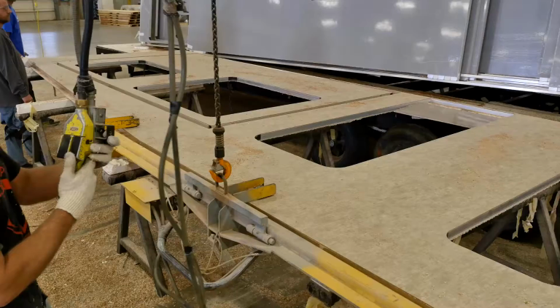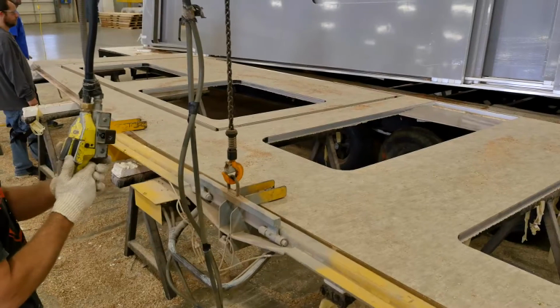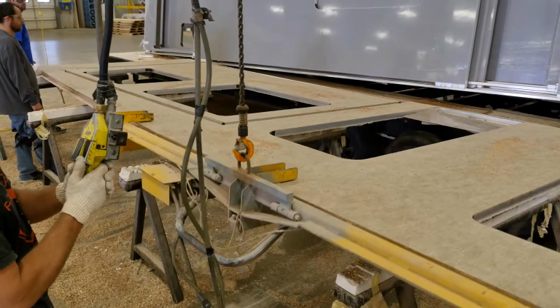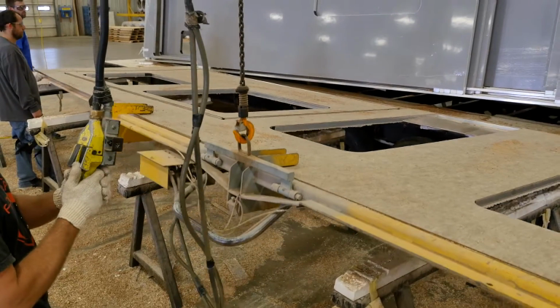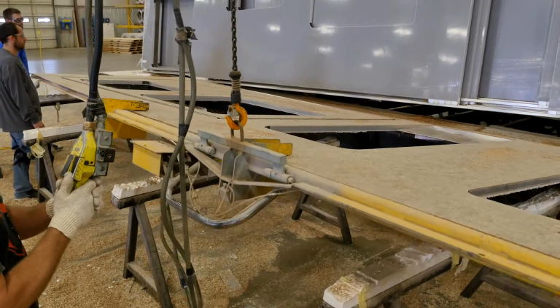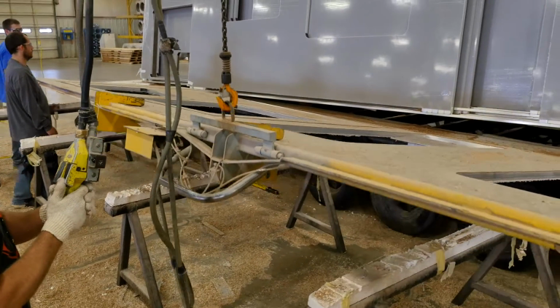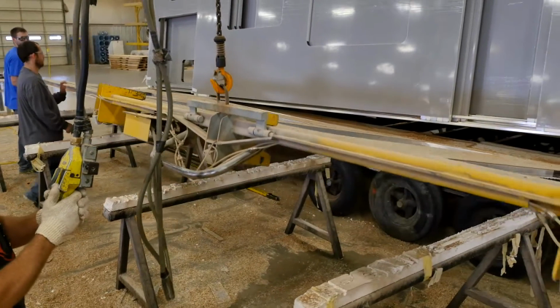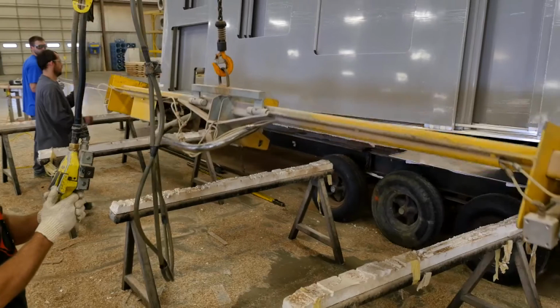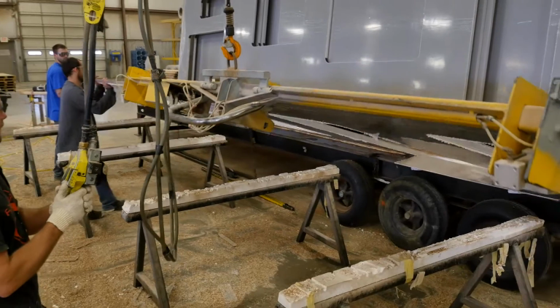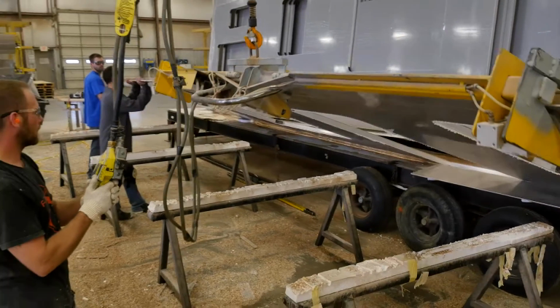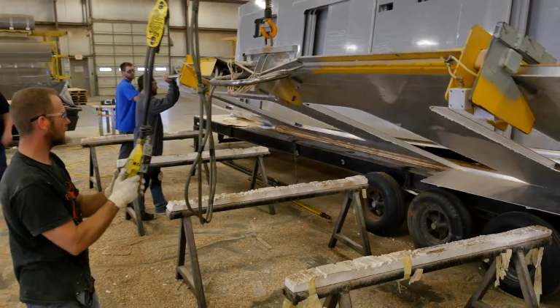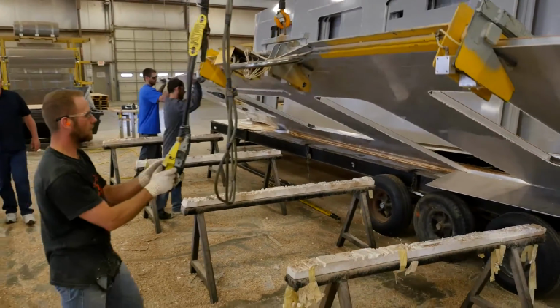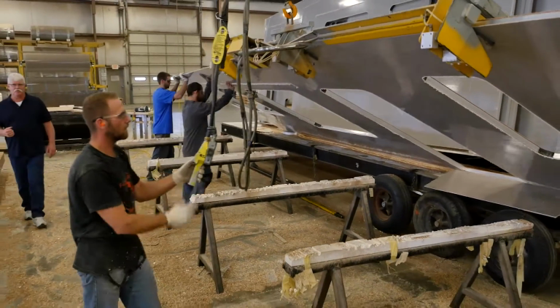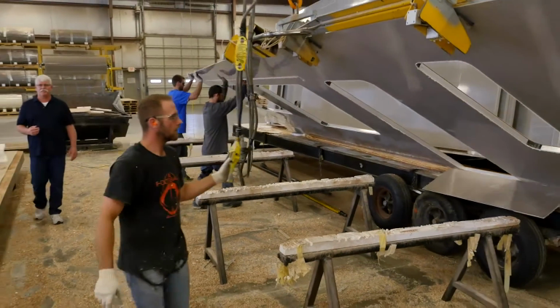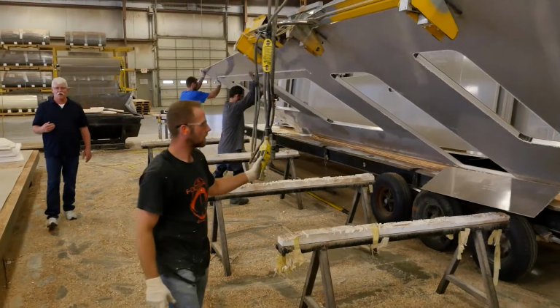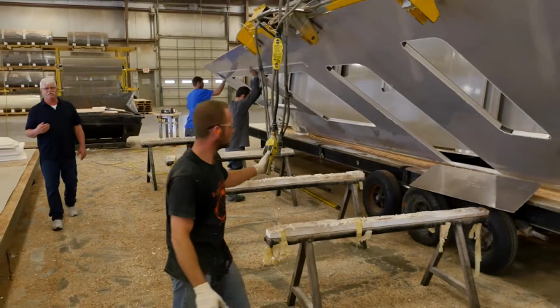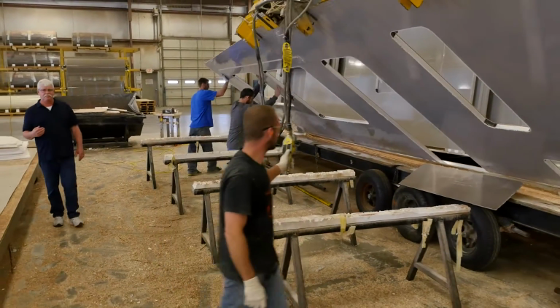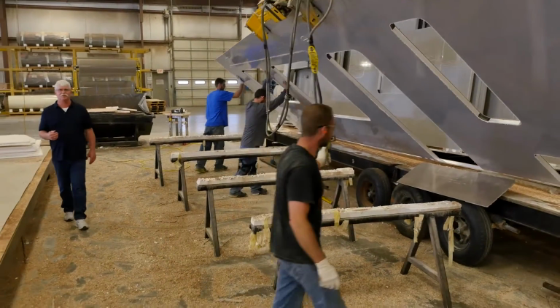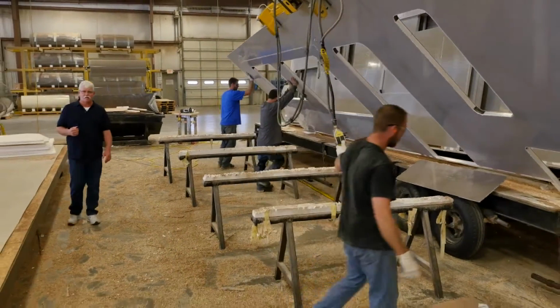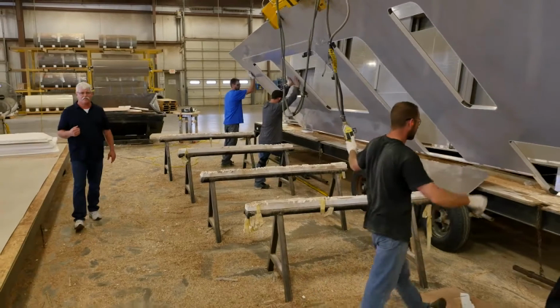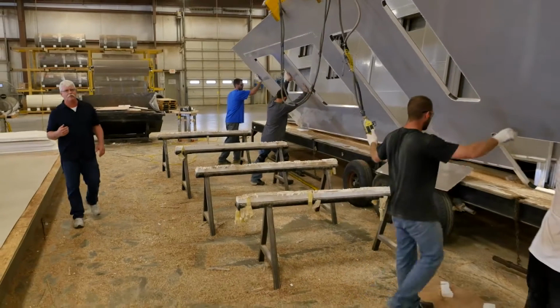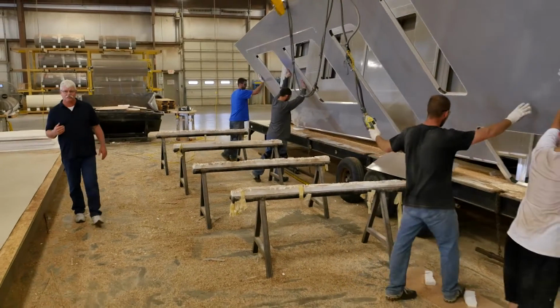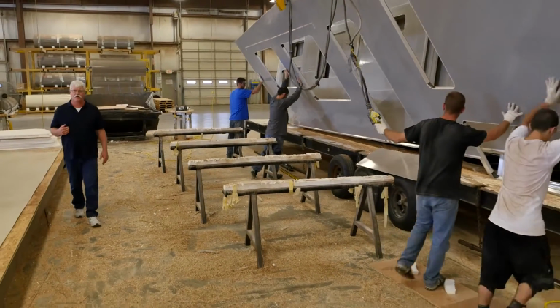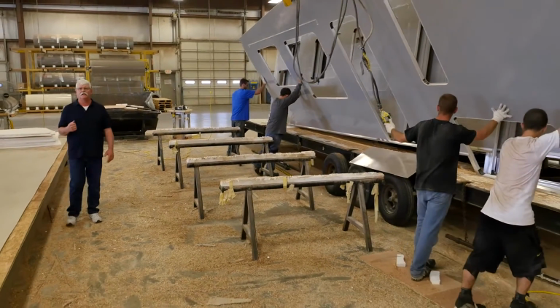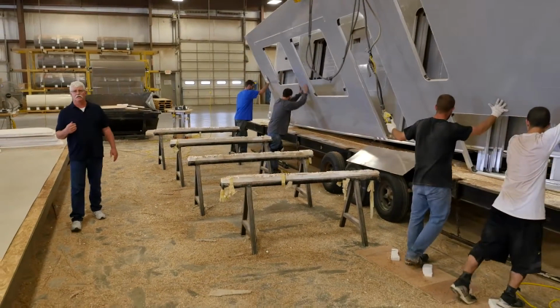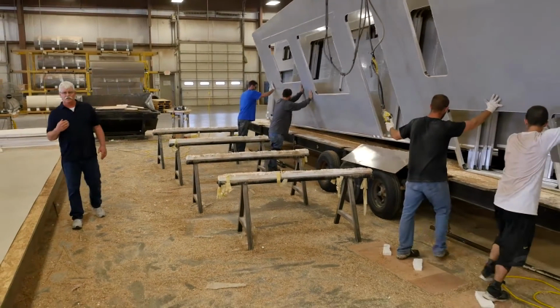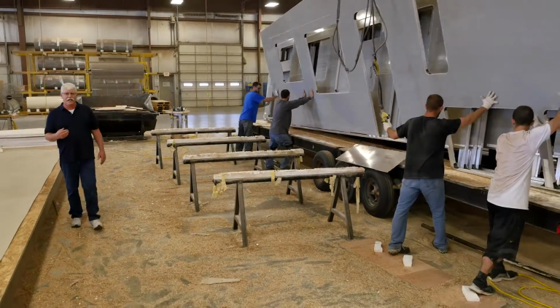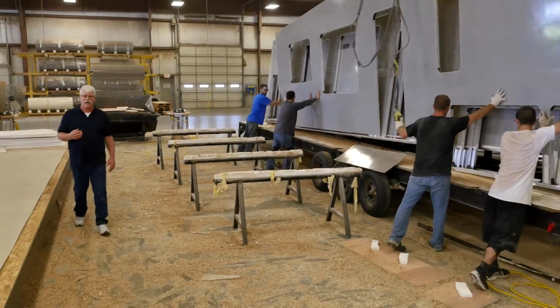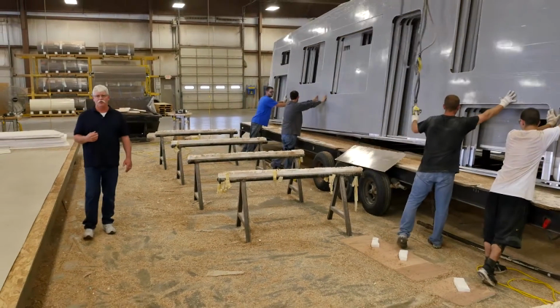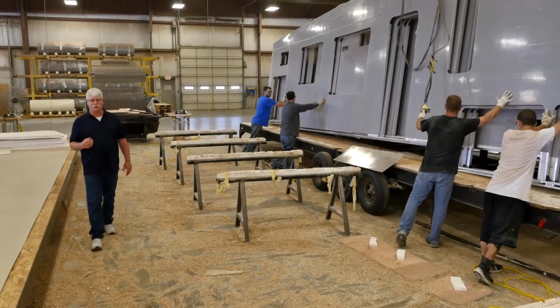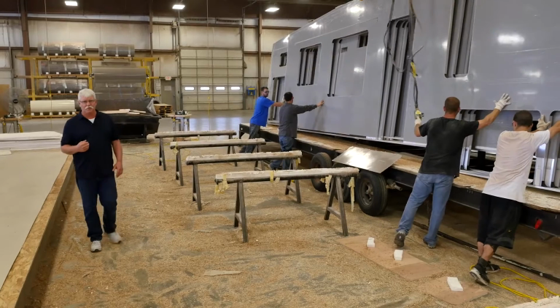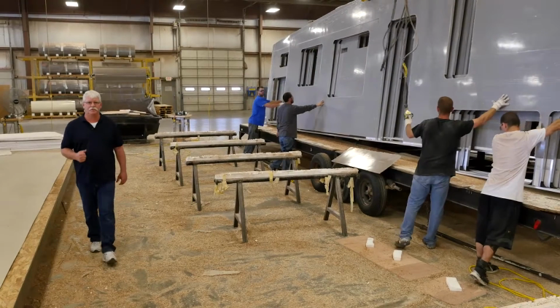We want to build strong and durable sidewalls — sidewalls that will outlast your coach. That's why we've invested millions of dollars in this environmentally controlled building so we can and do build the best sidewalls possible.